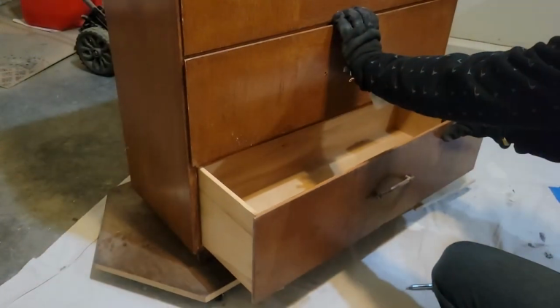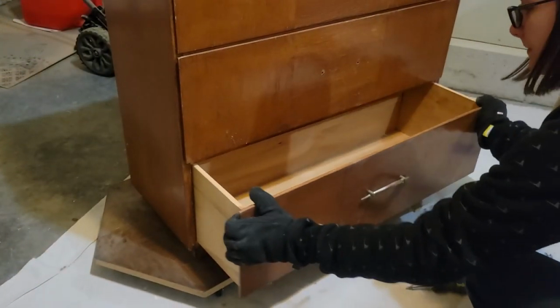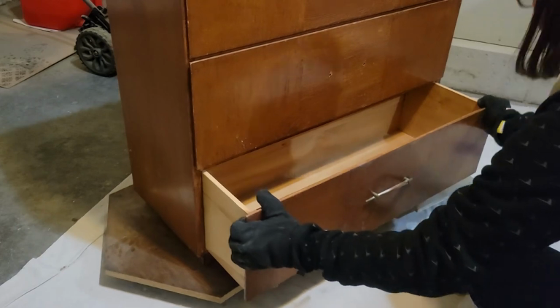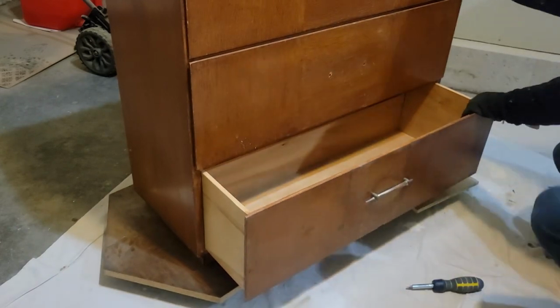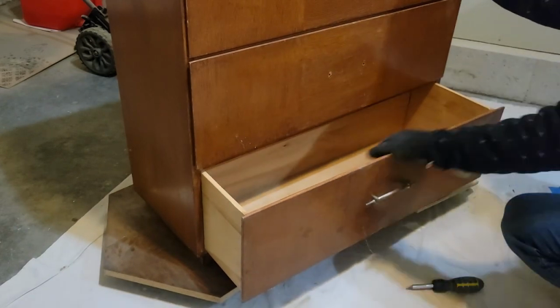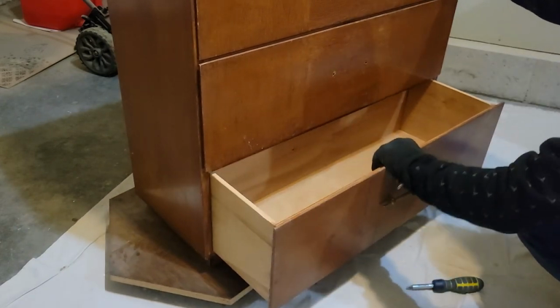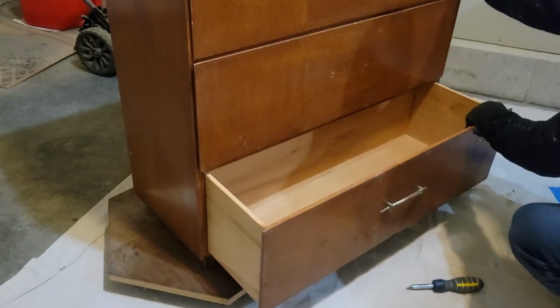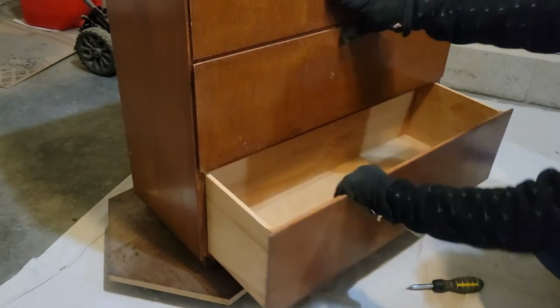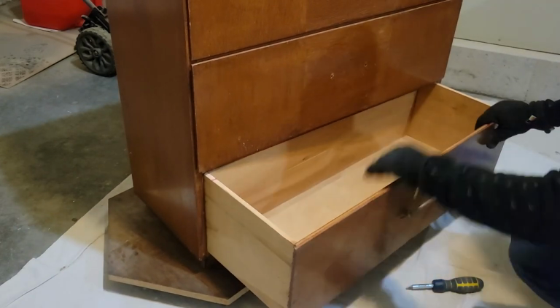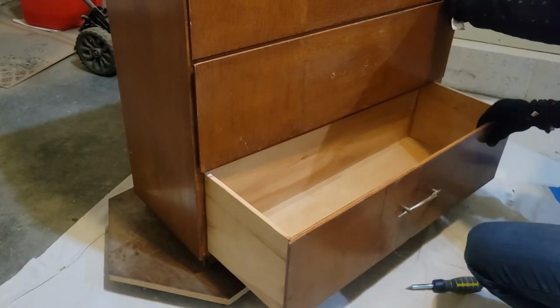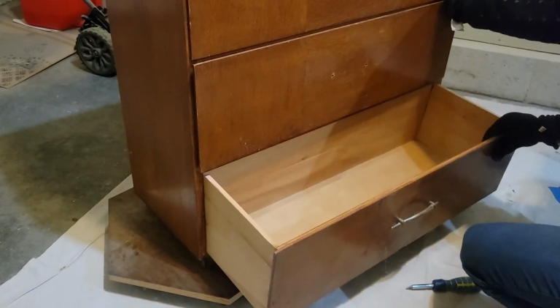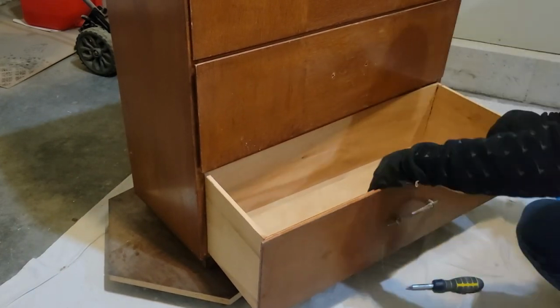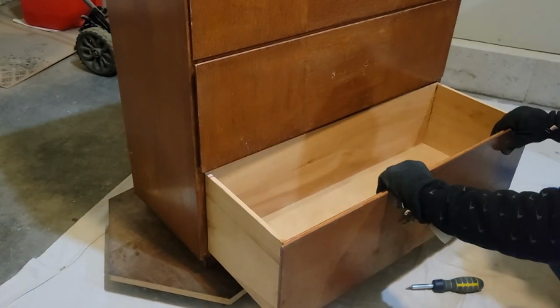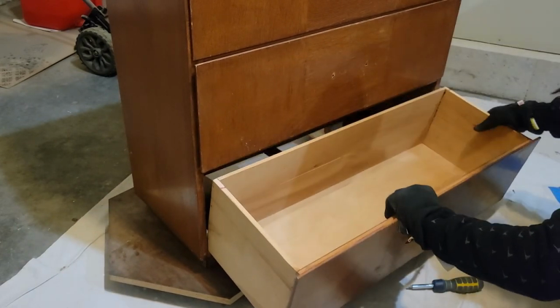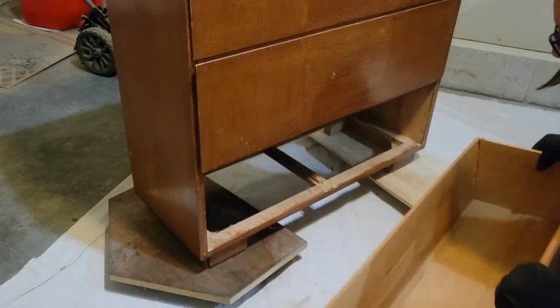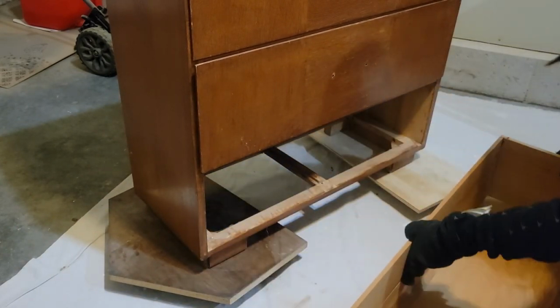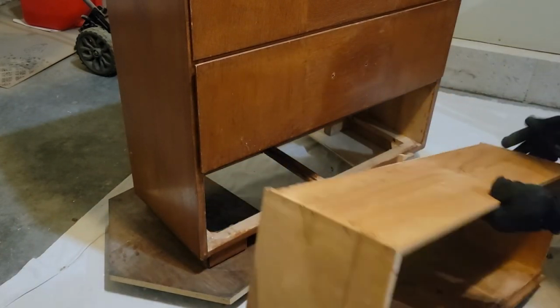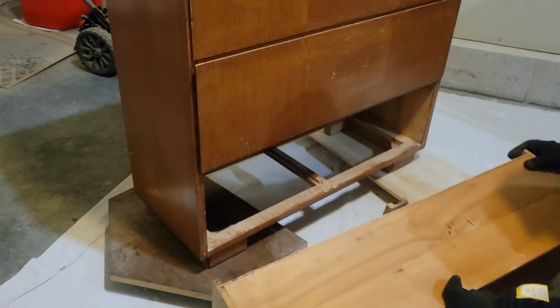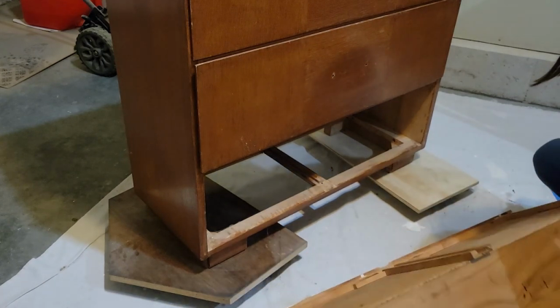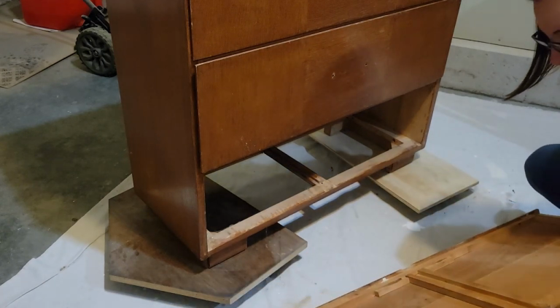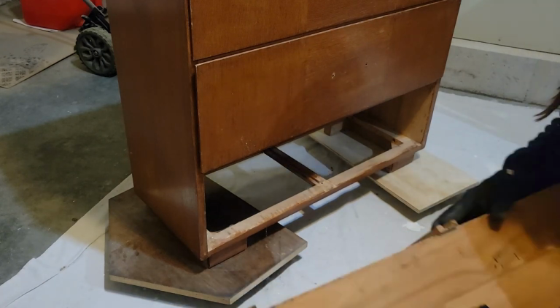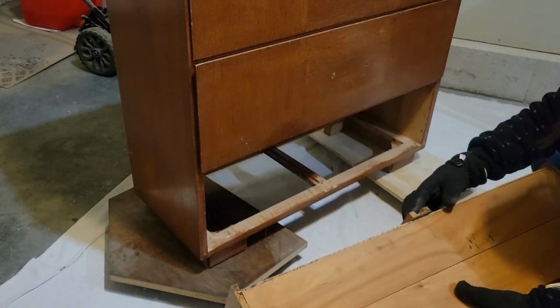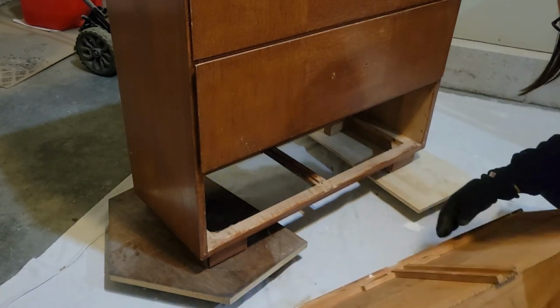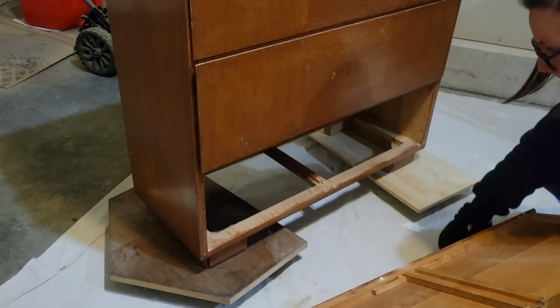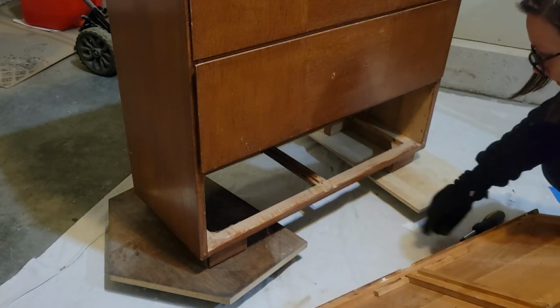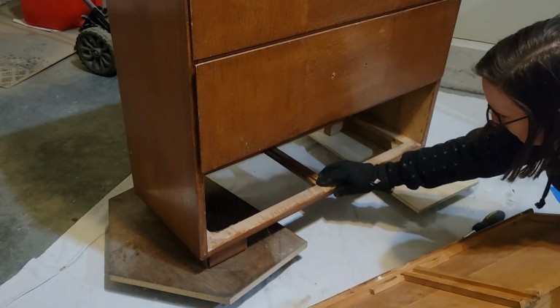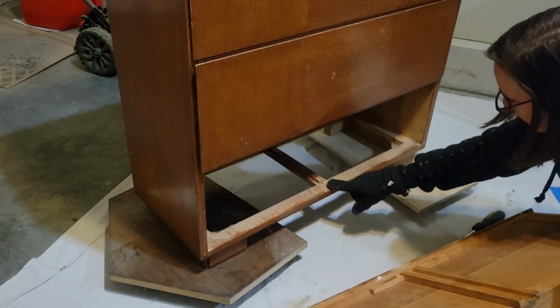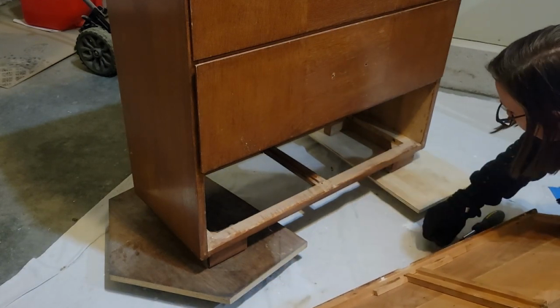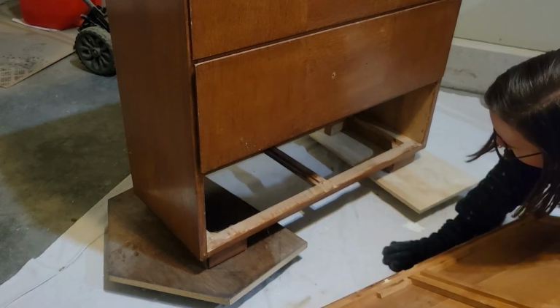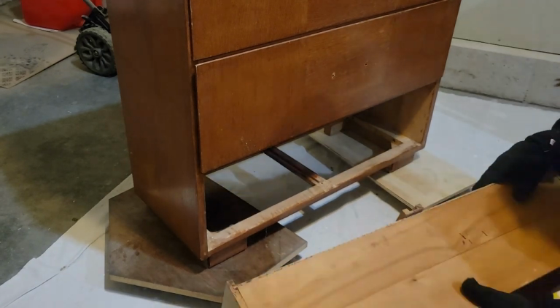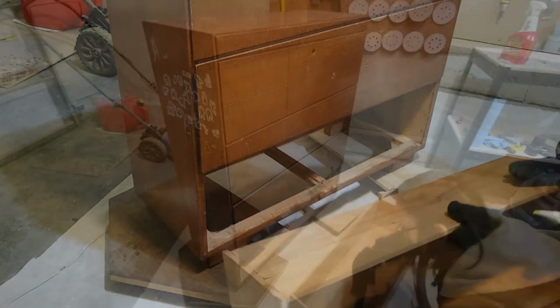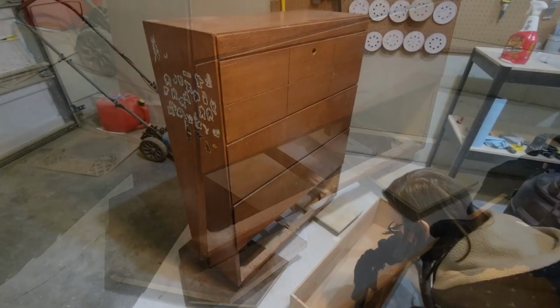I had a really difficult time removing this last drawer — it was stuck in there really good. I found out that the drawers were broken; three out of four of them I had to fix with some wood glue.